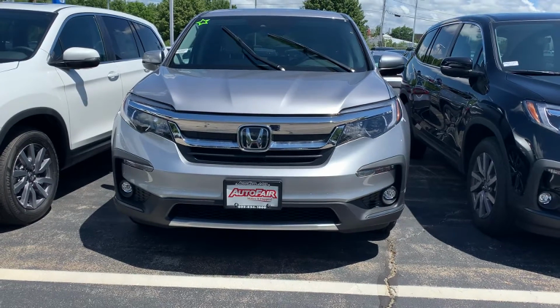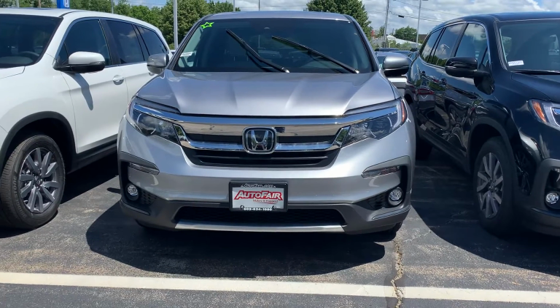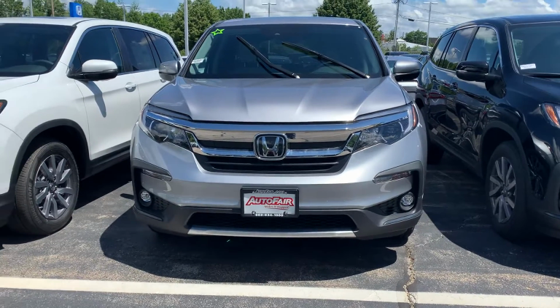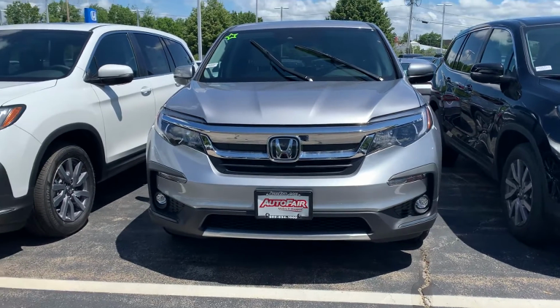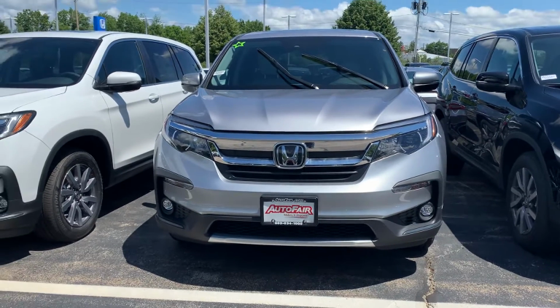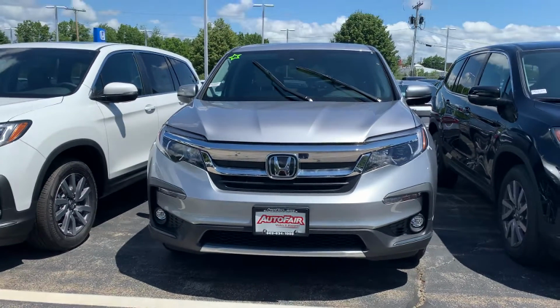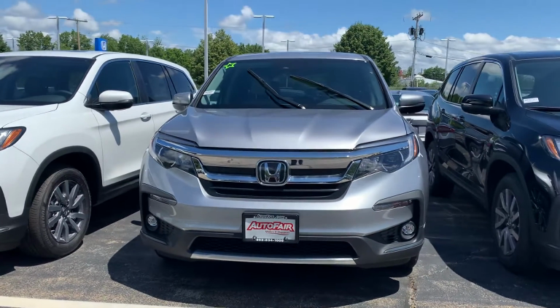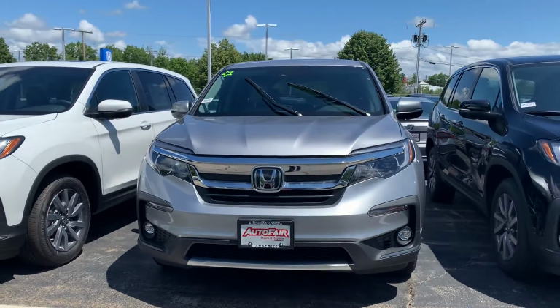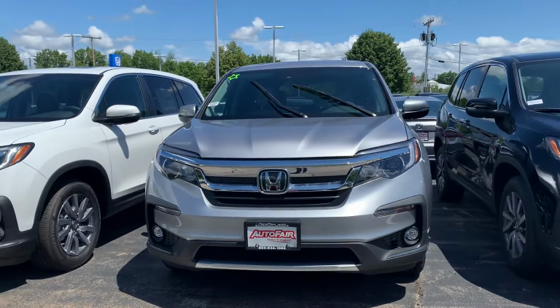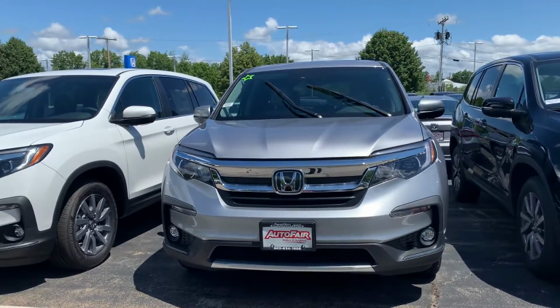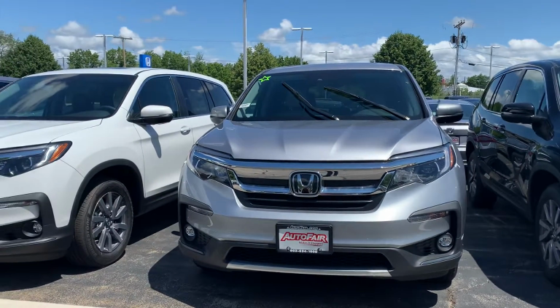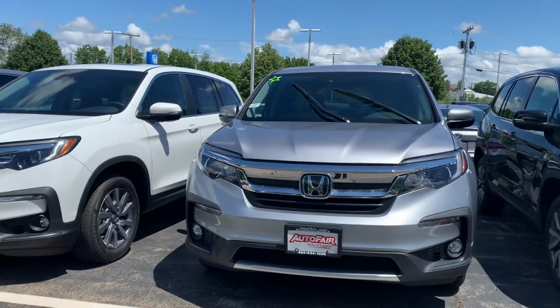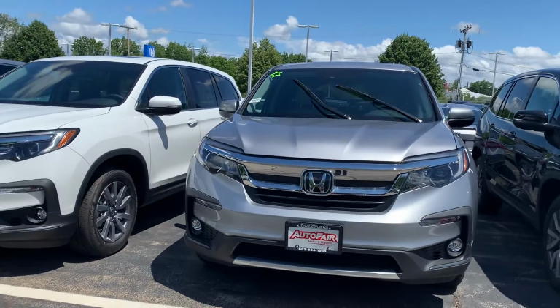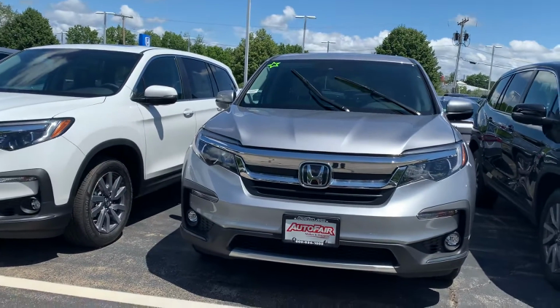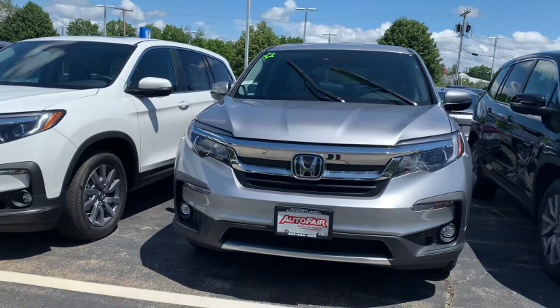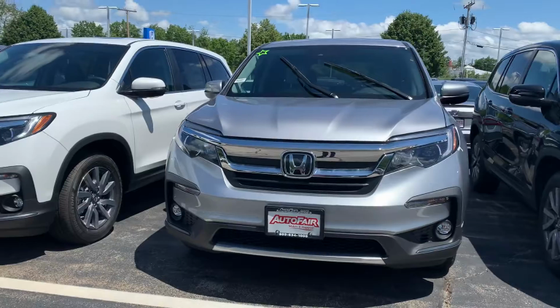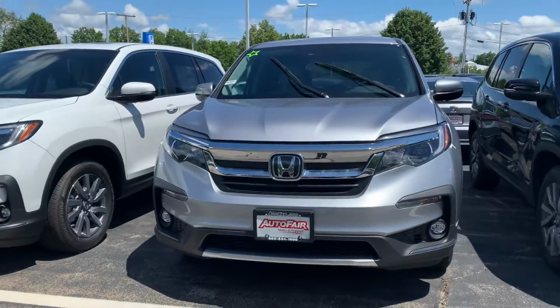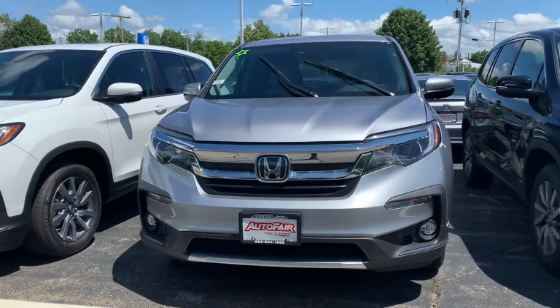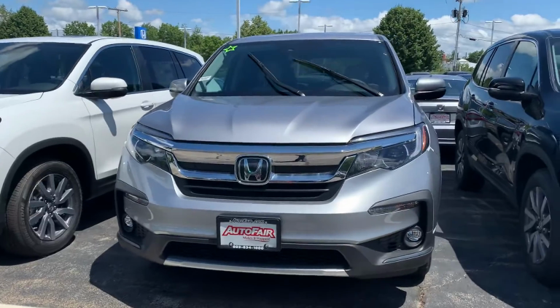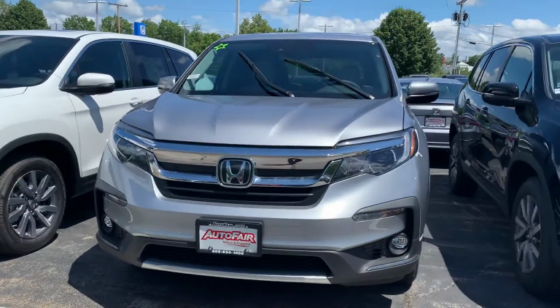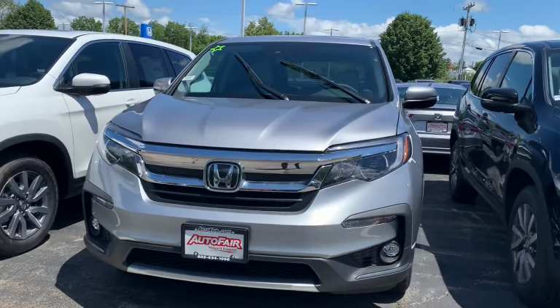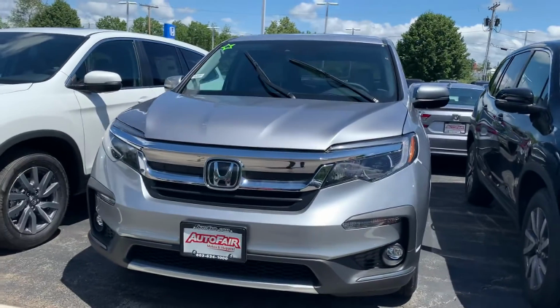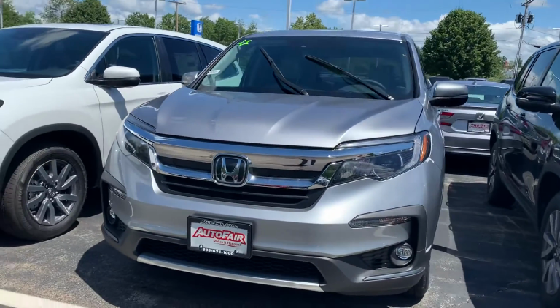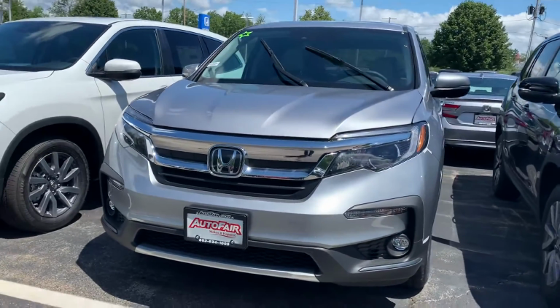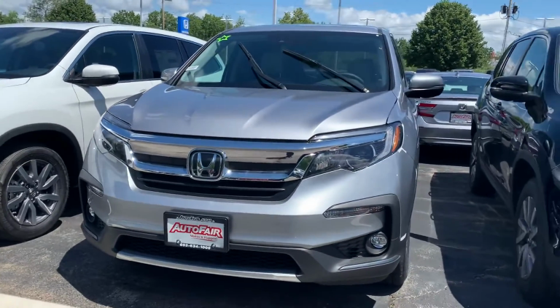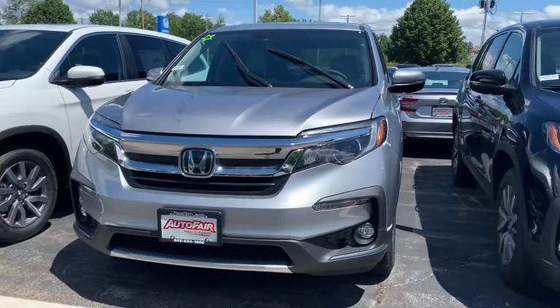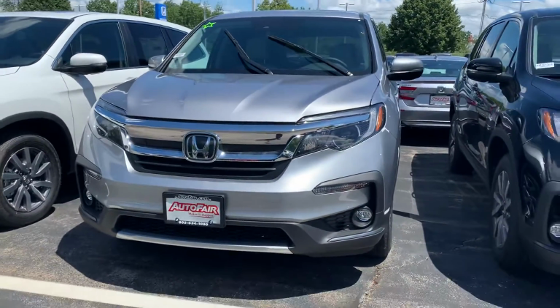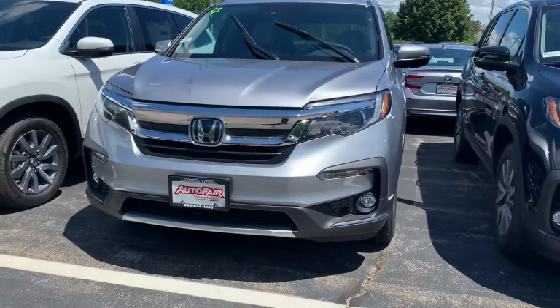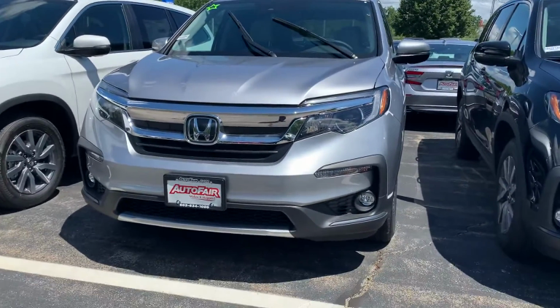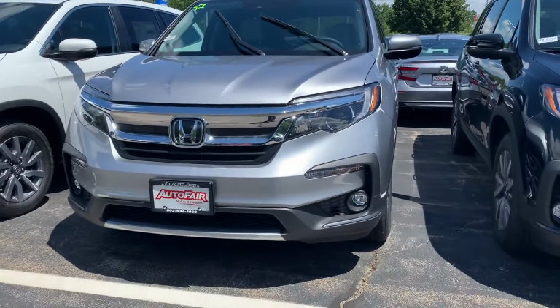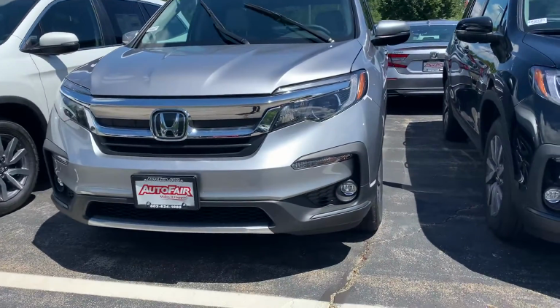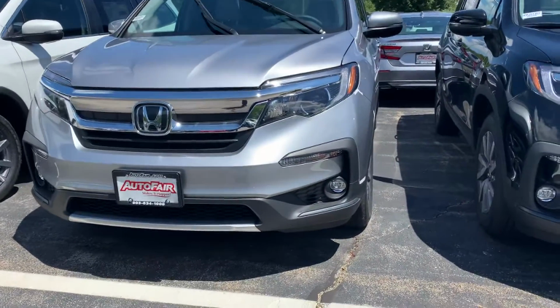Hey Rick, Zach here from AutoFair Honda in Manchester, New Hampshire with a quick walk around this 2020 Honda Pilot EXL you're interested in.